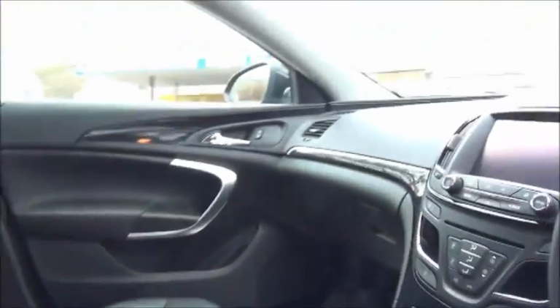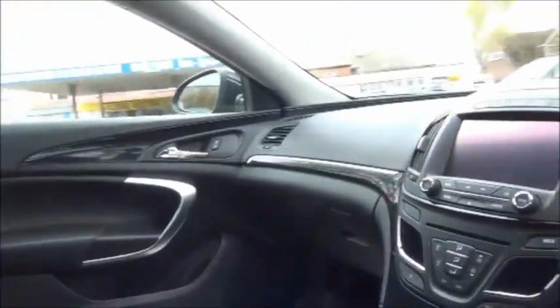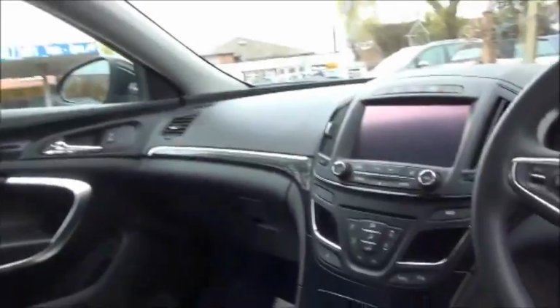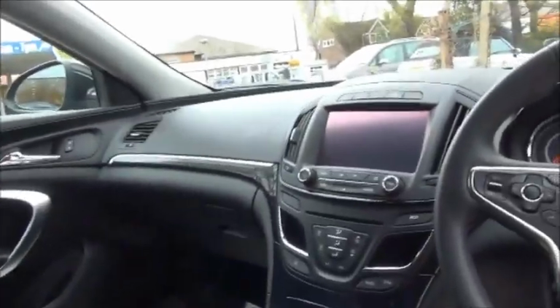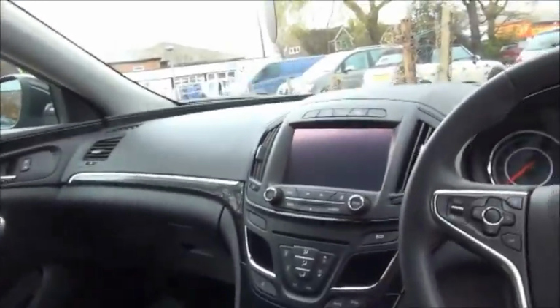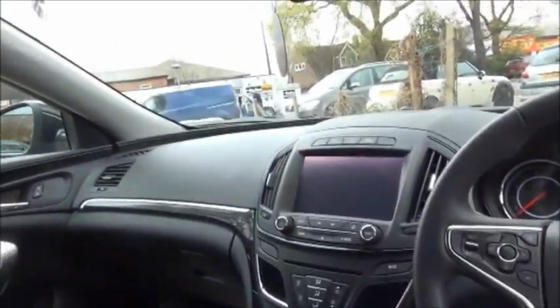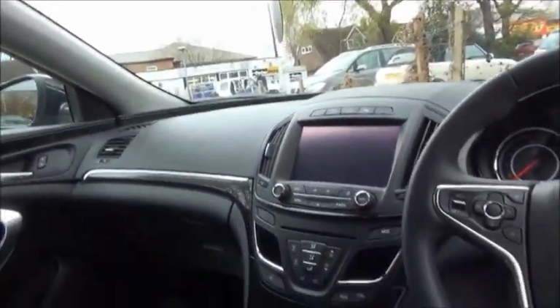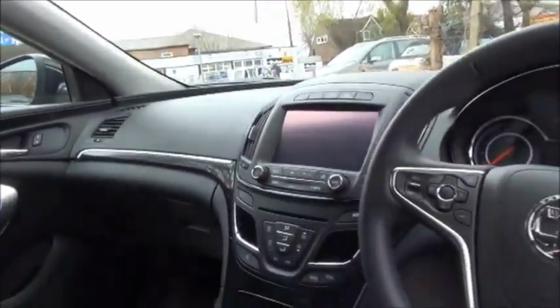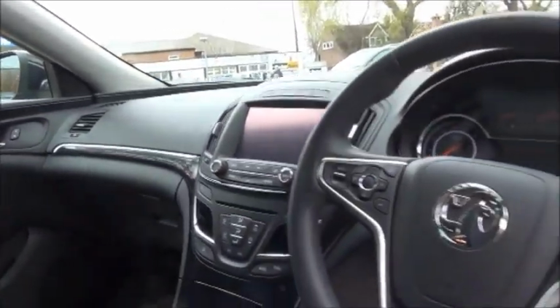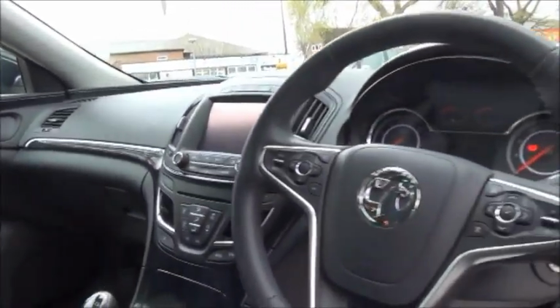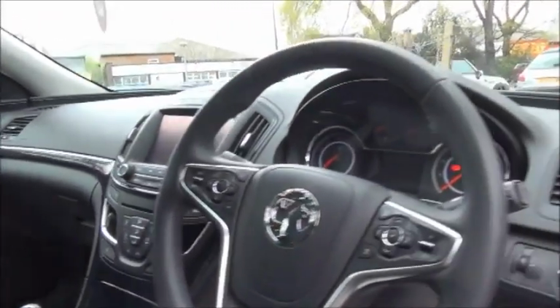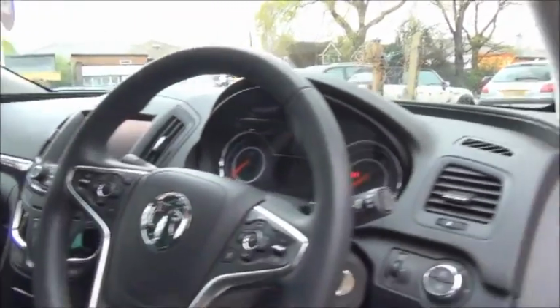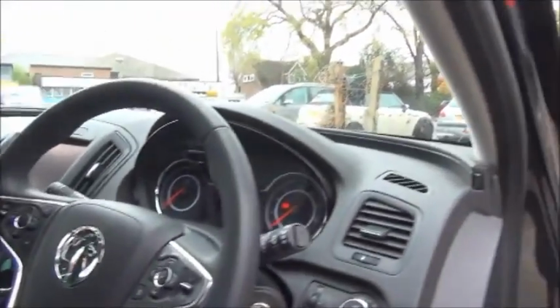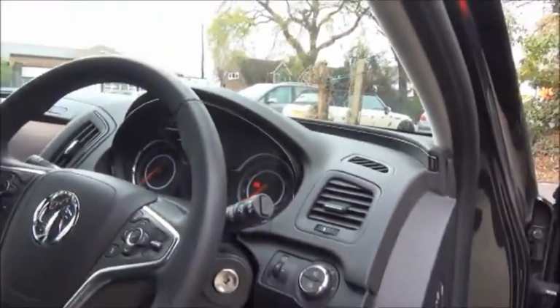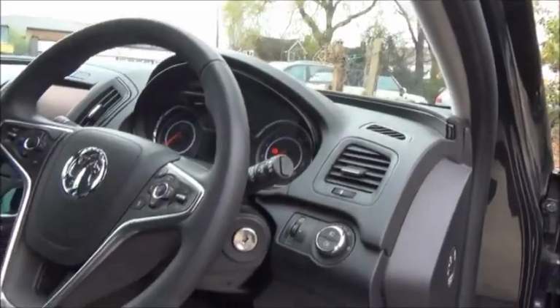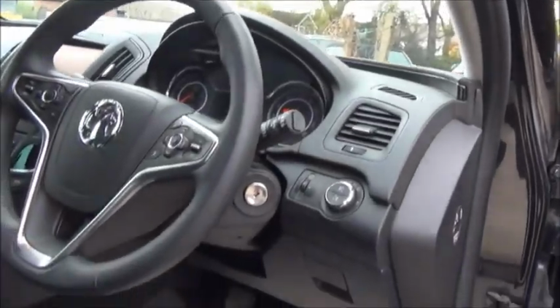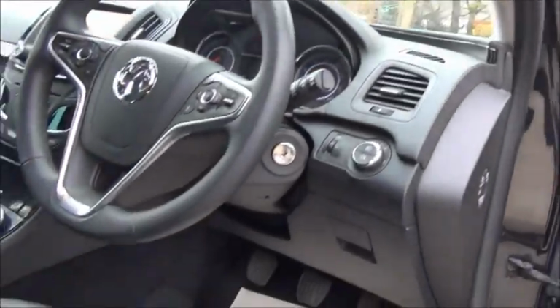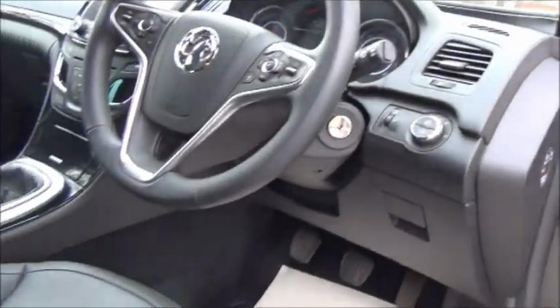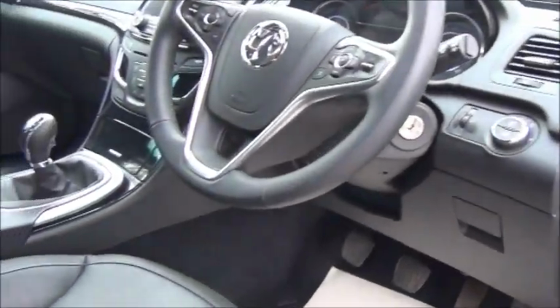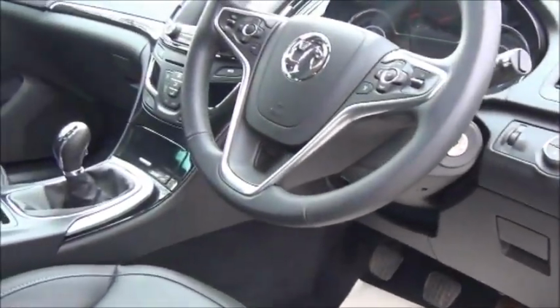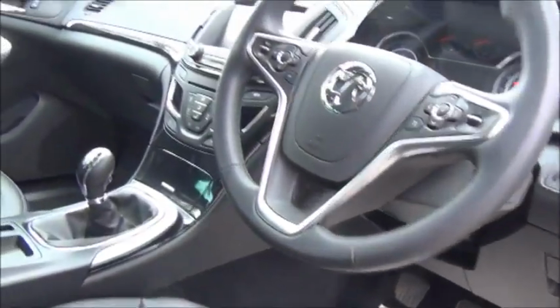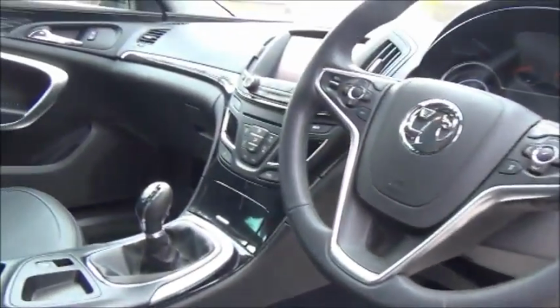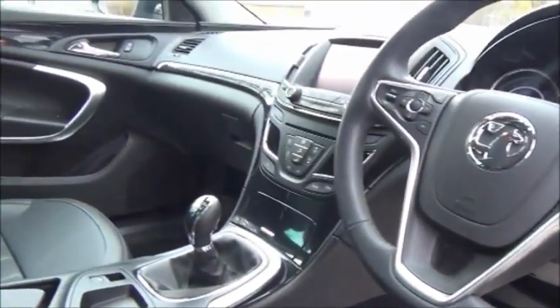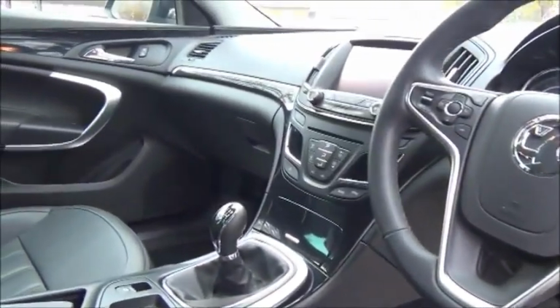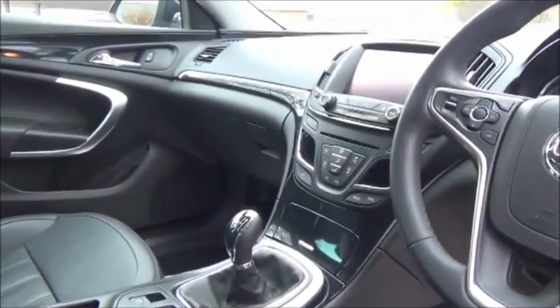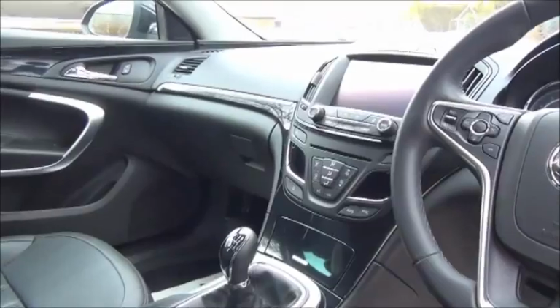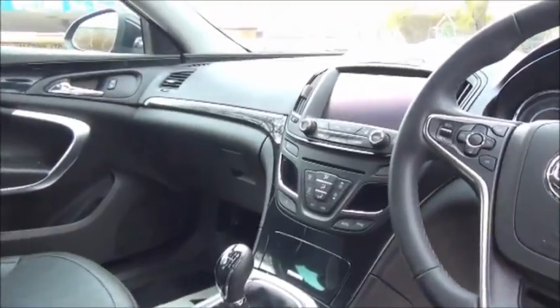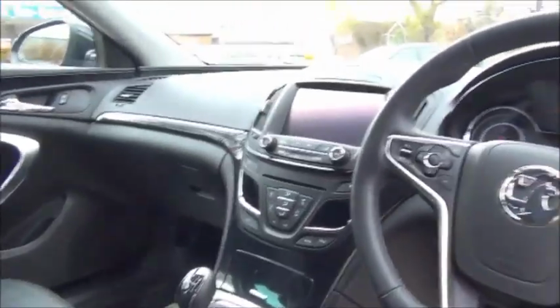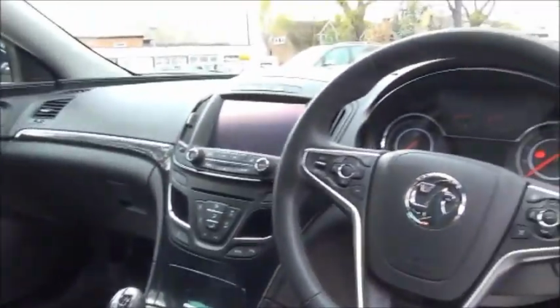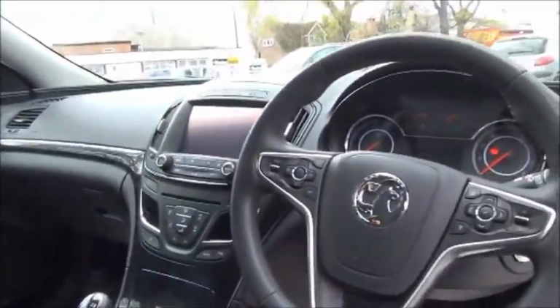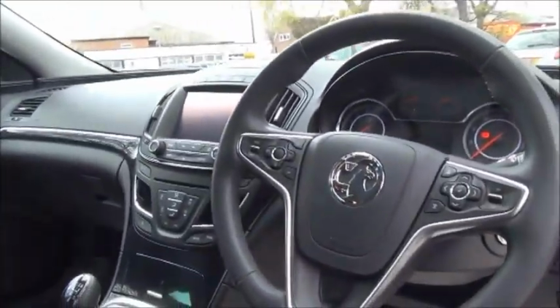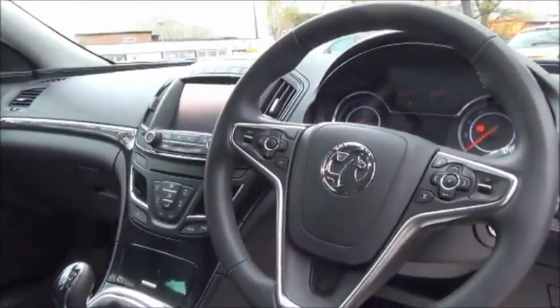The vehicle is also fitted with a satellite navigation system. The Elite also comes with automatic lights, rain-sensitive wiper blades, Bluetooth, and cruise control as standard.